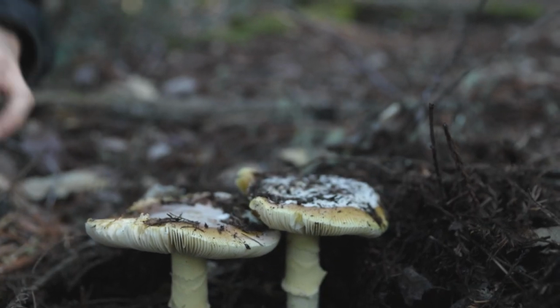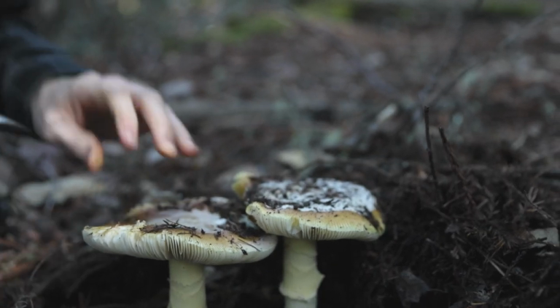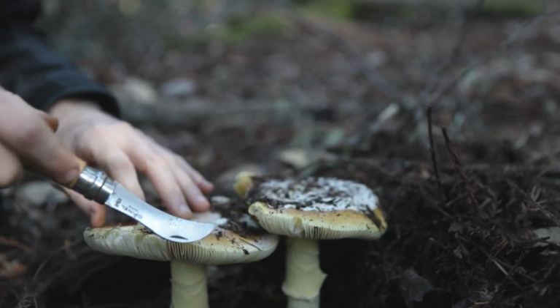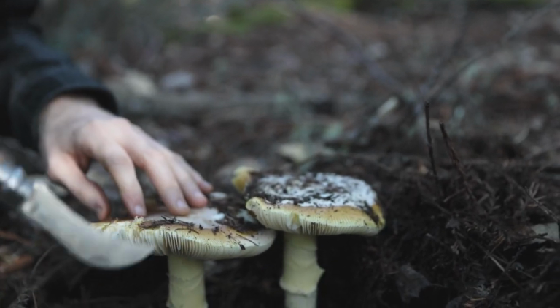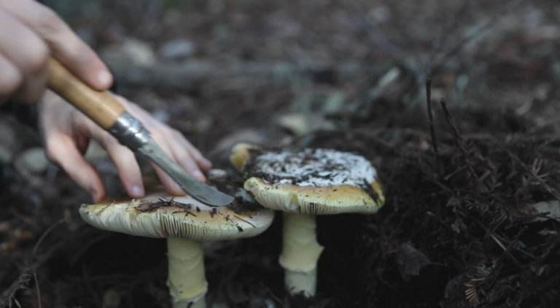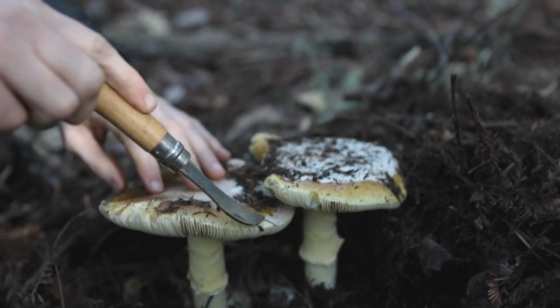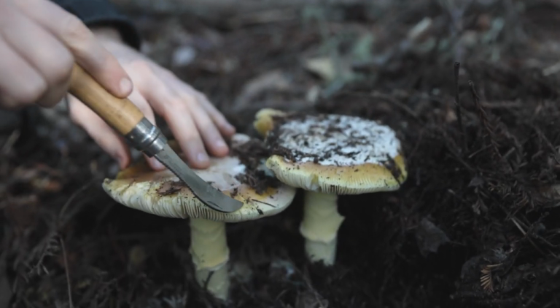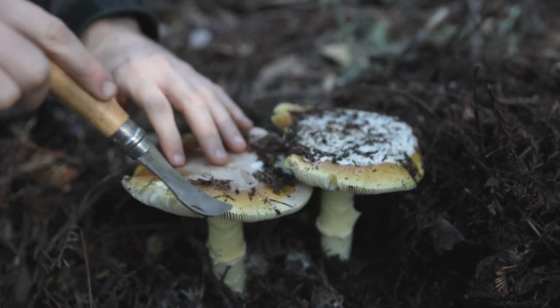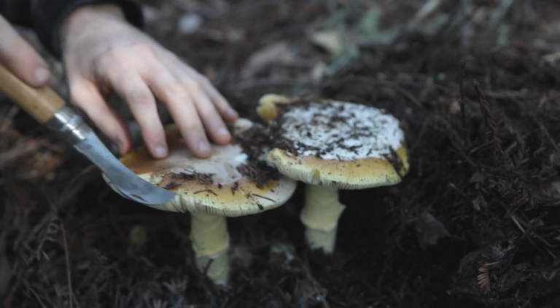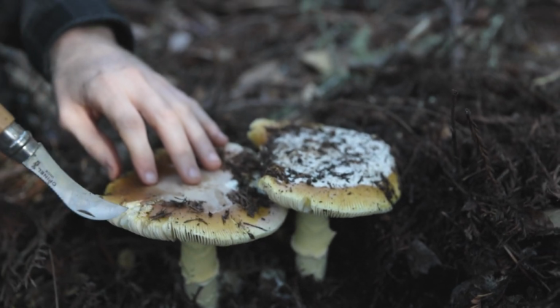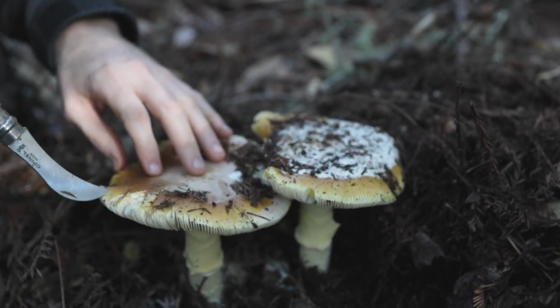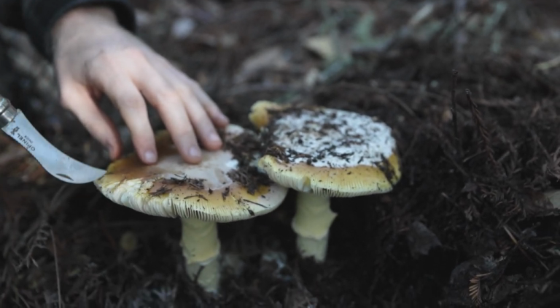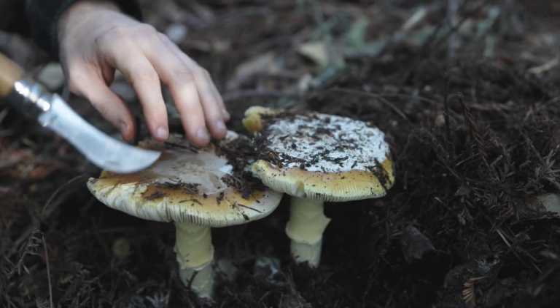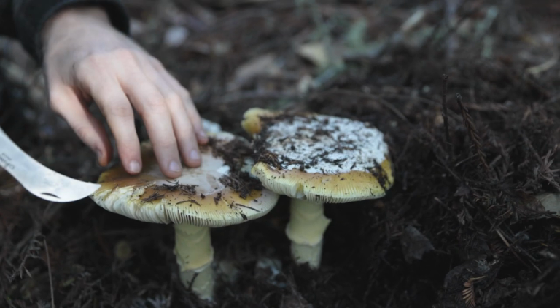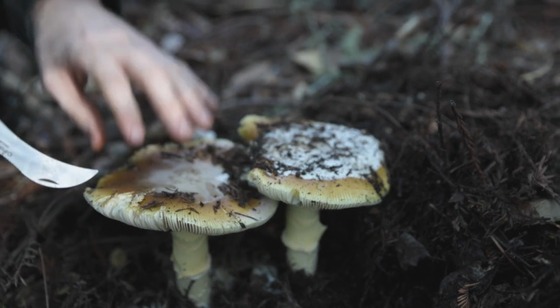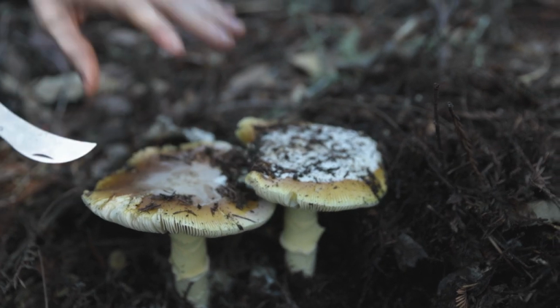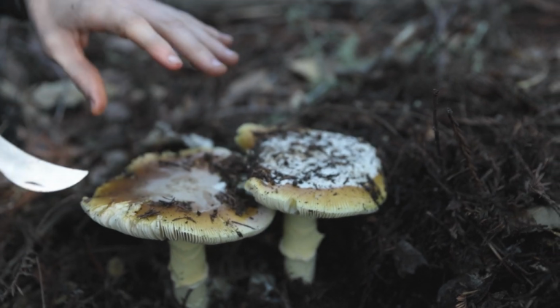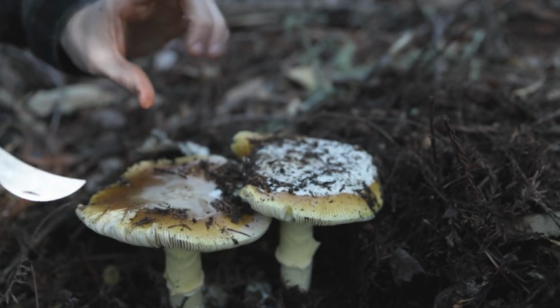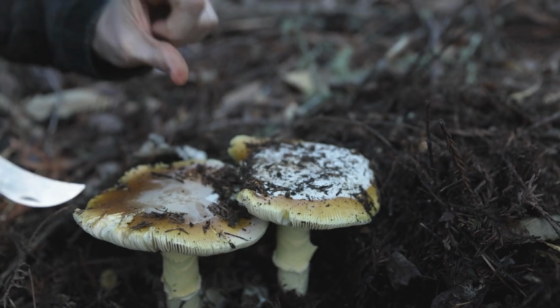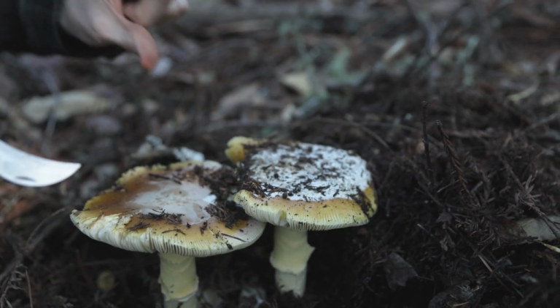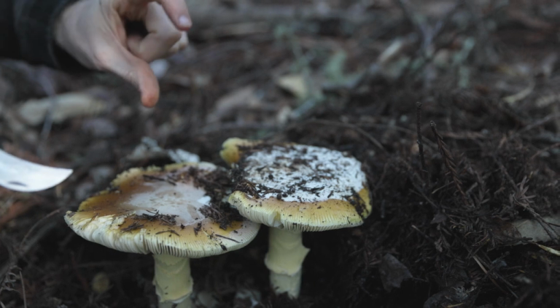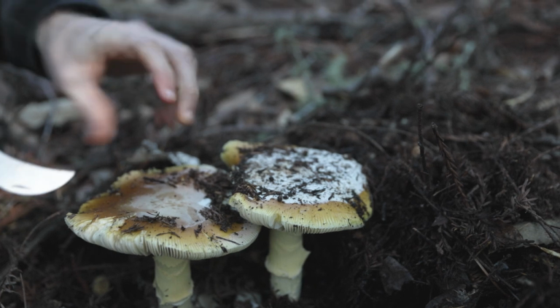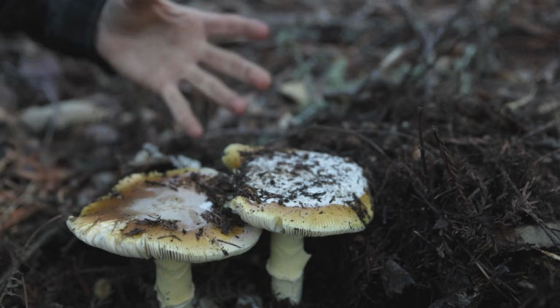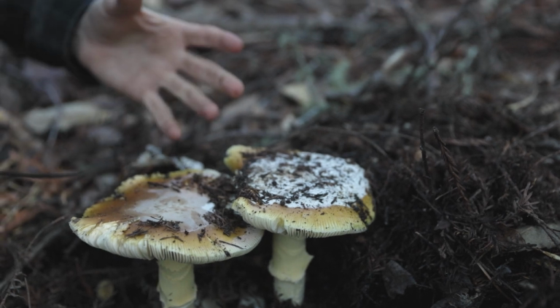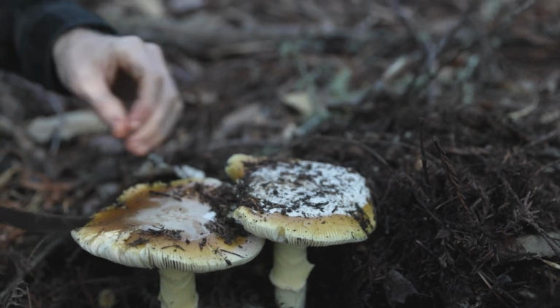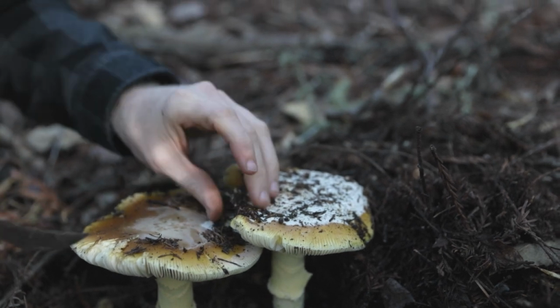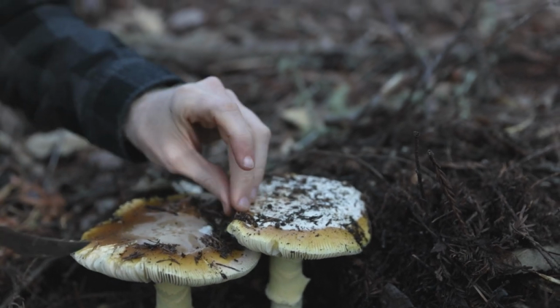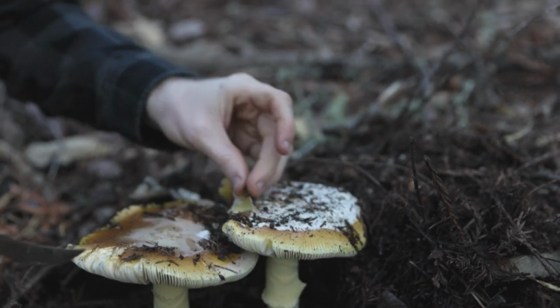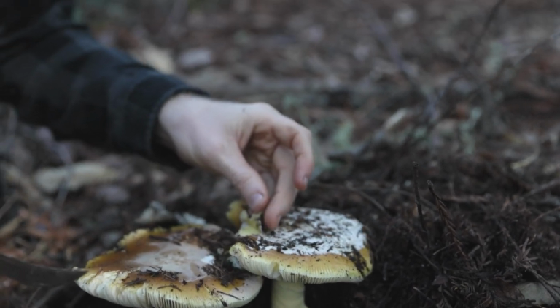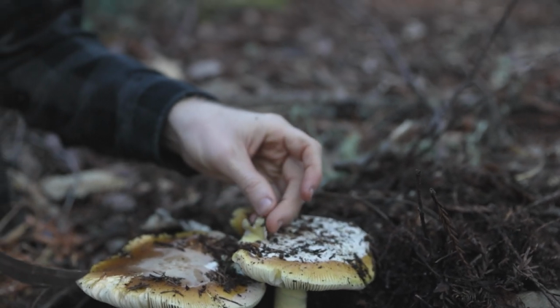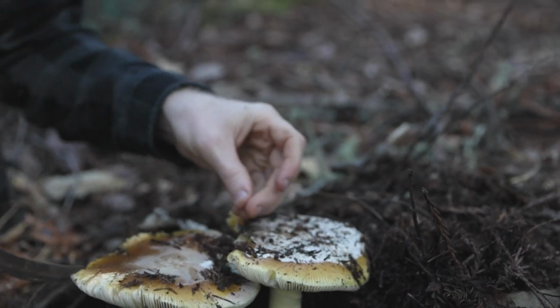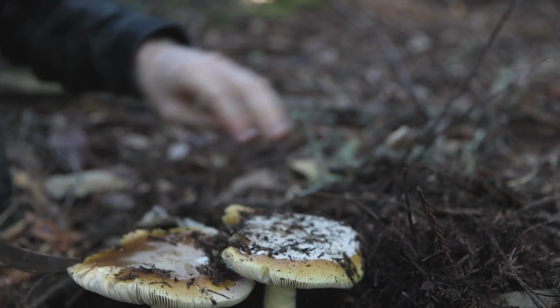Another thing you'll see on these edible Amanitas is striations all the way around the edge of the cap. These striations are visible from the time it's a tiny little egg up until it's a fully mature mushroom. That's a really important thing to look for.